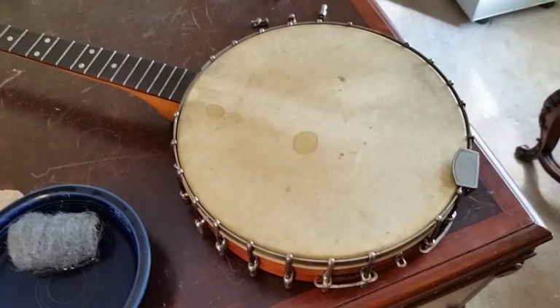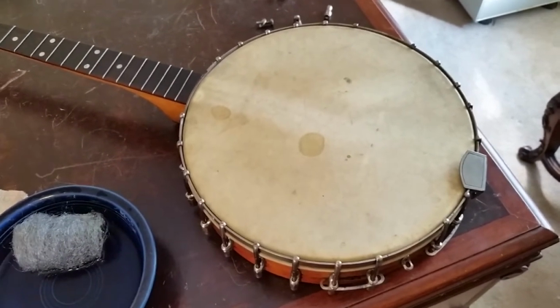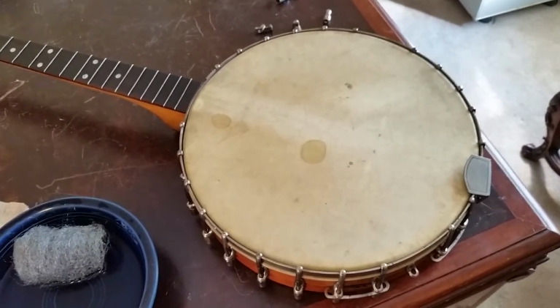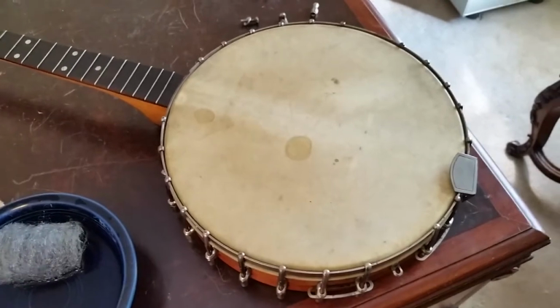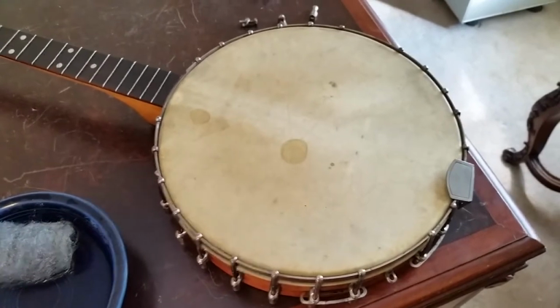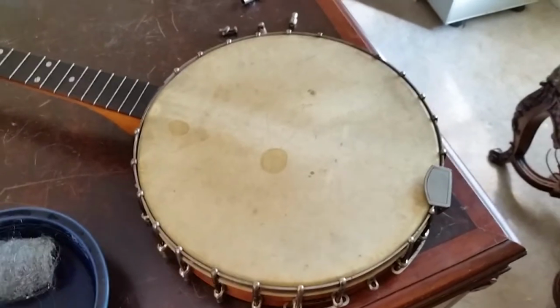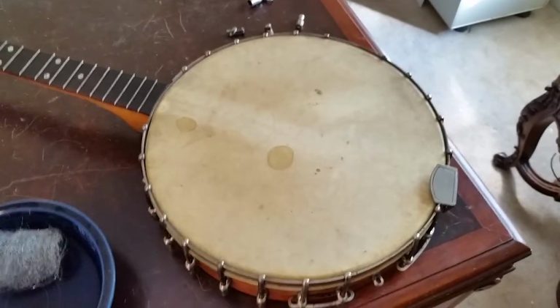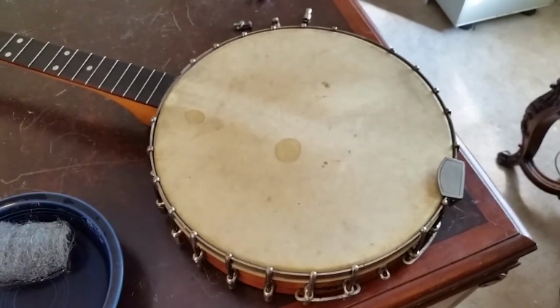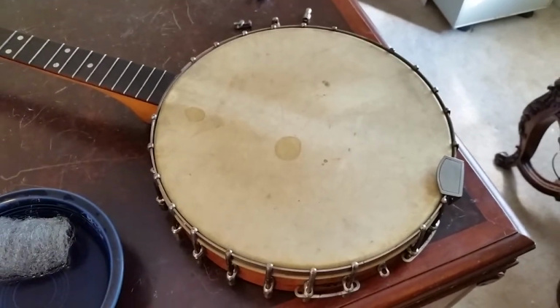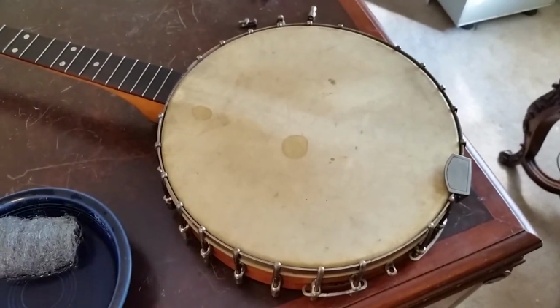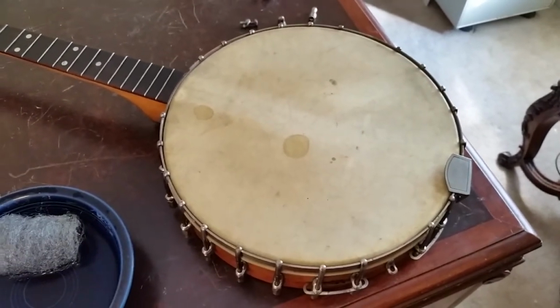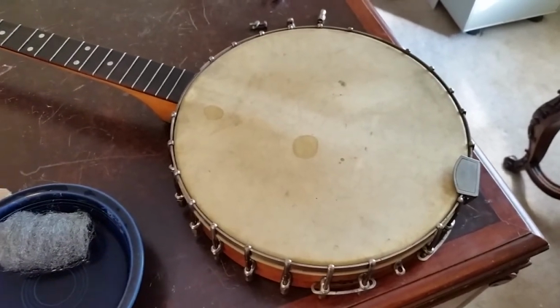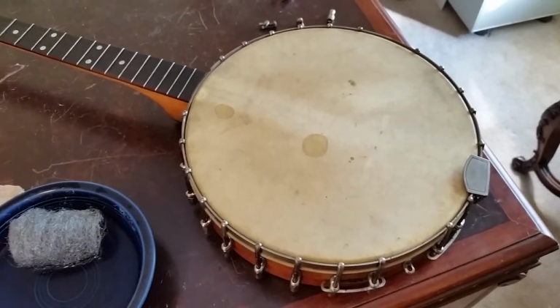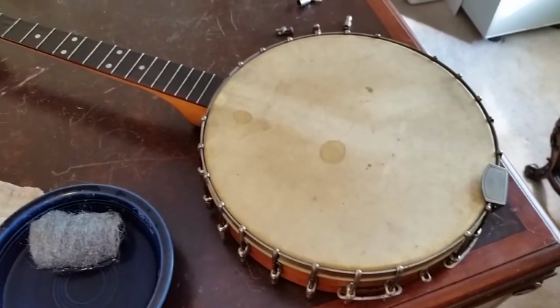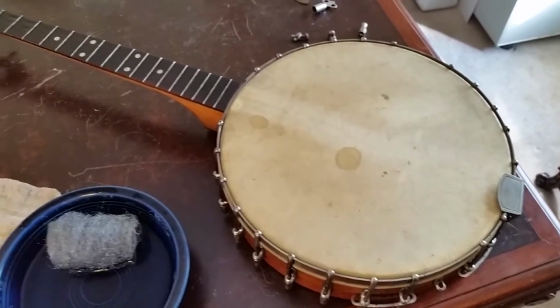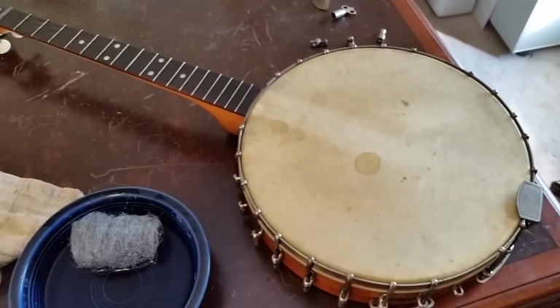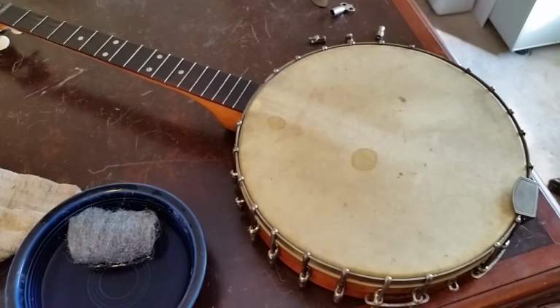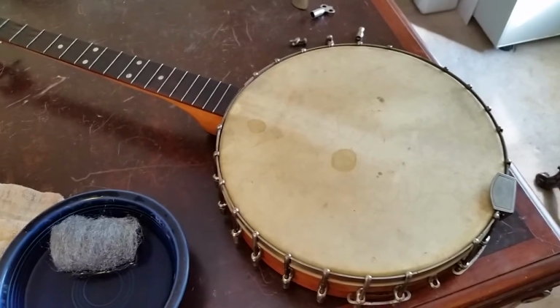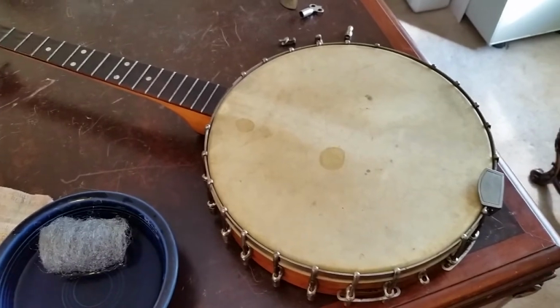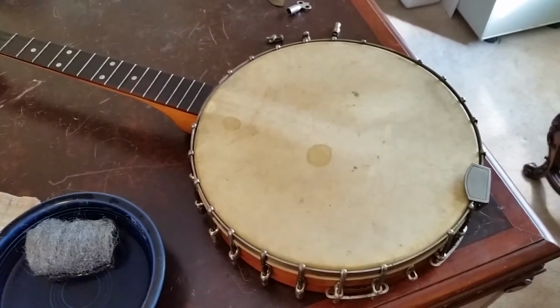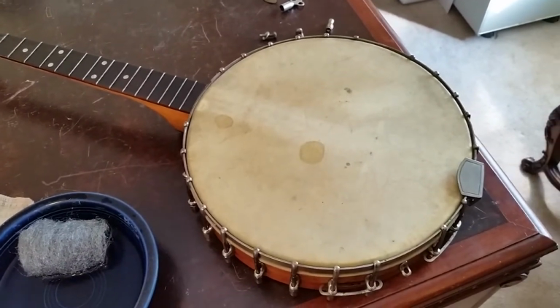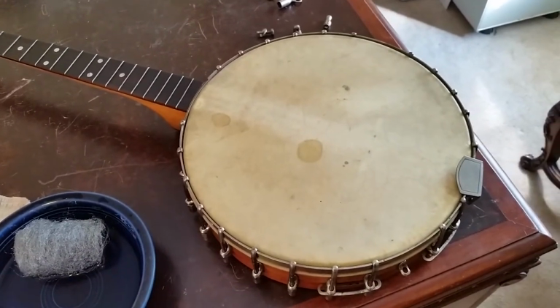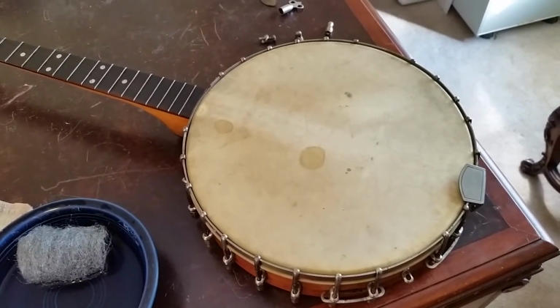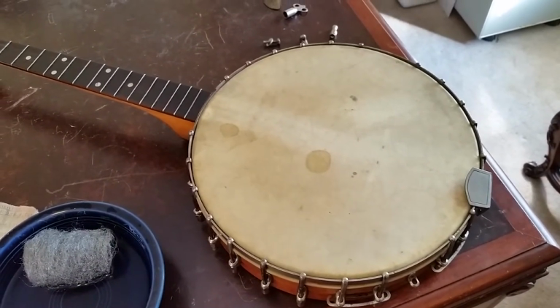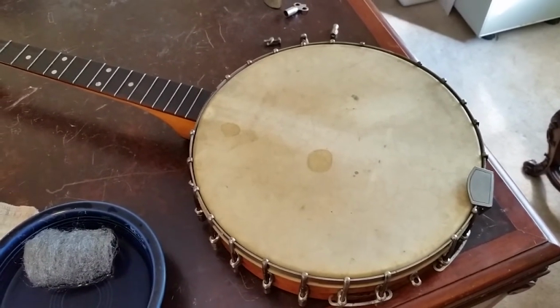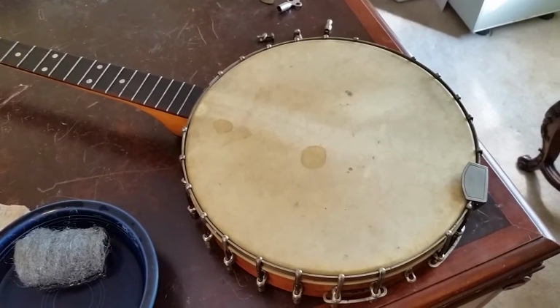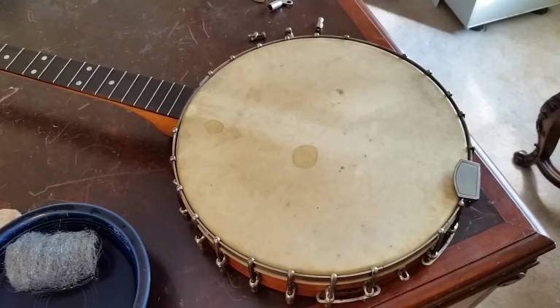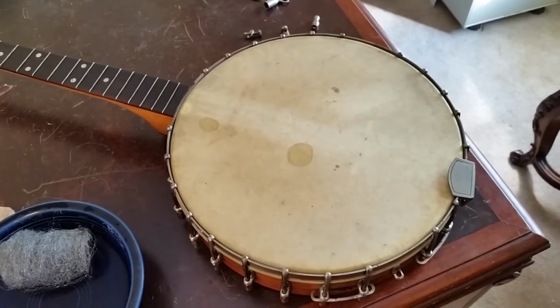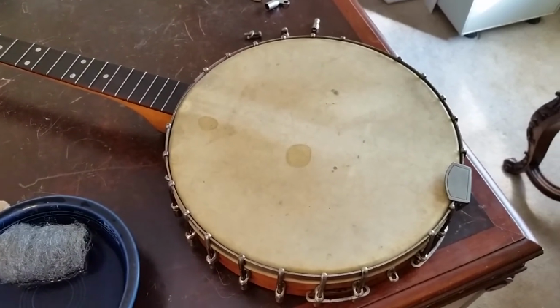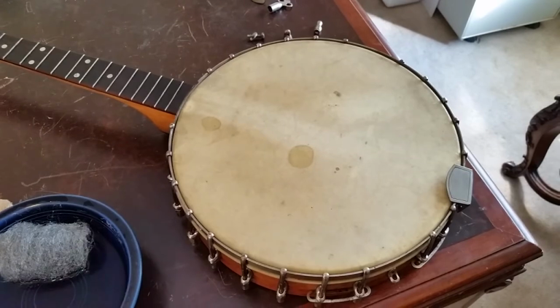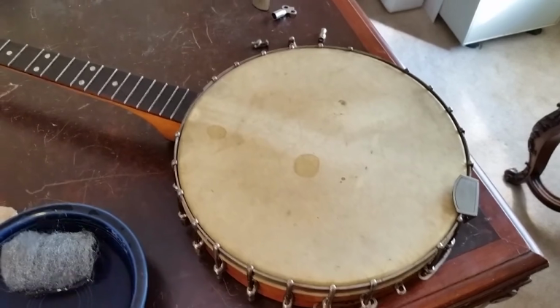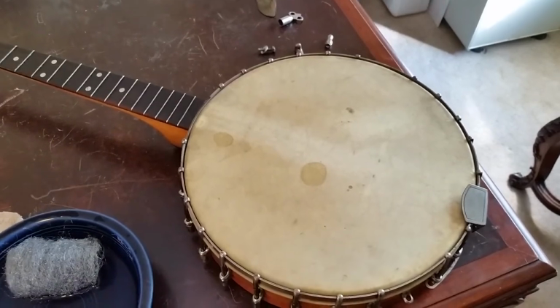This one here doesn't need a whole lot of work other than just sitting for probably 30 or 40 years. It was really, really filthy, strings are bad, missing the bridge — but that's about it.